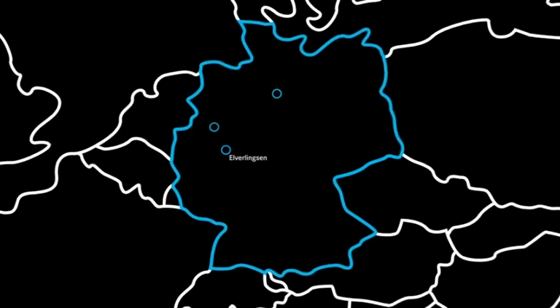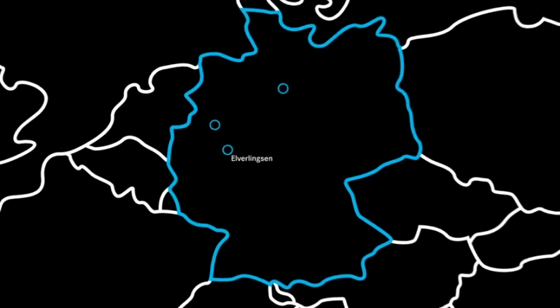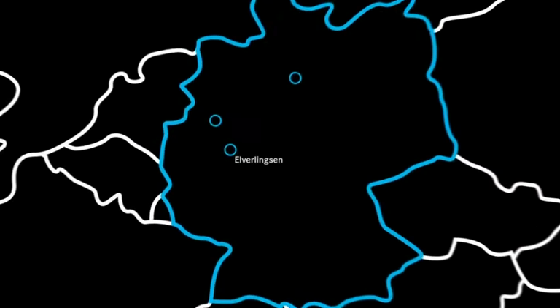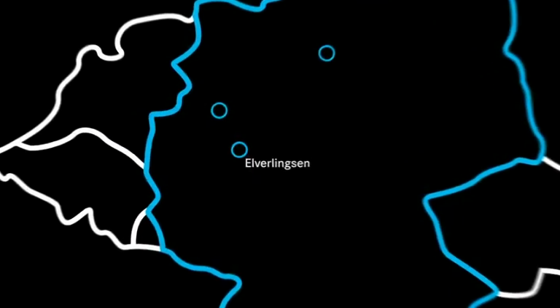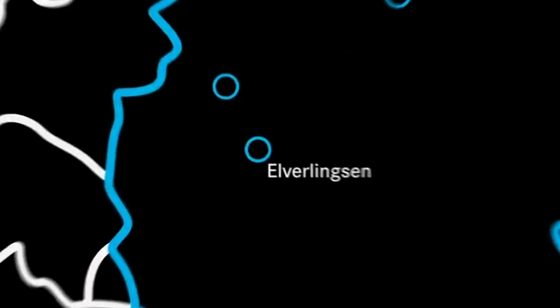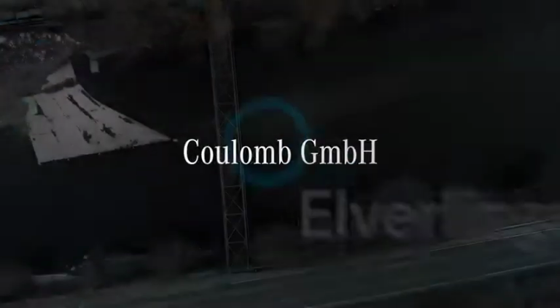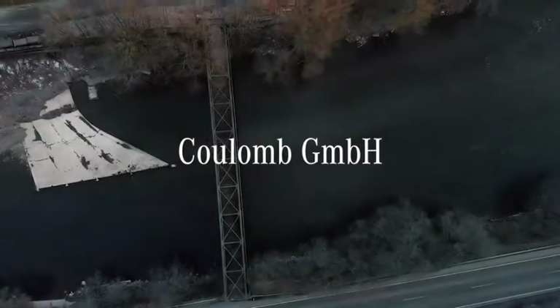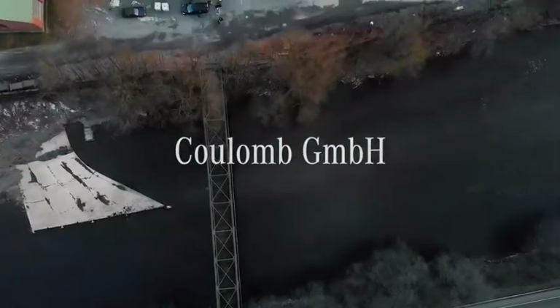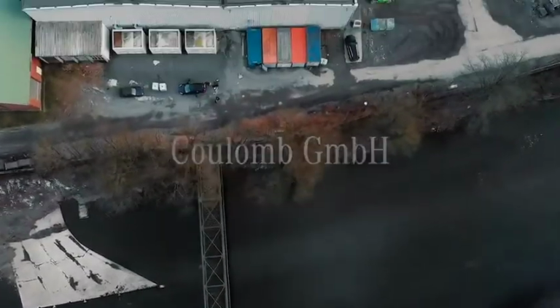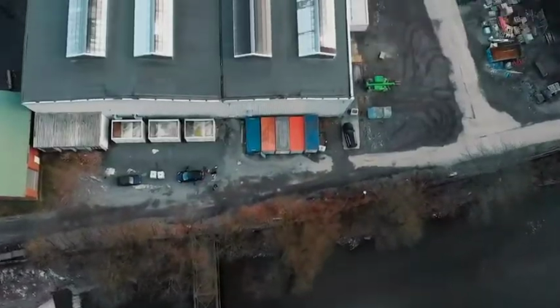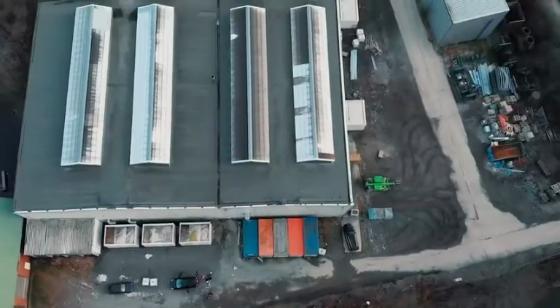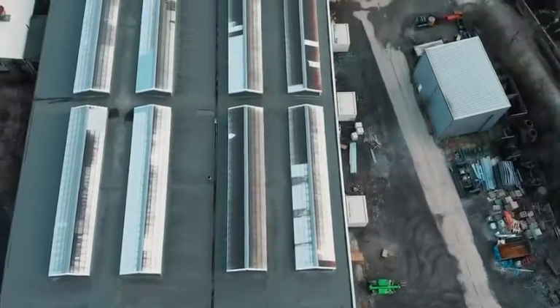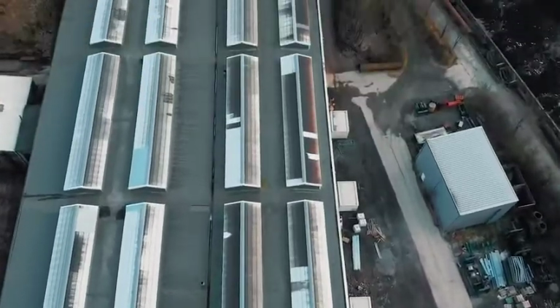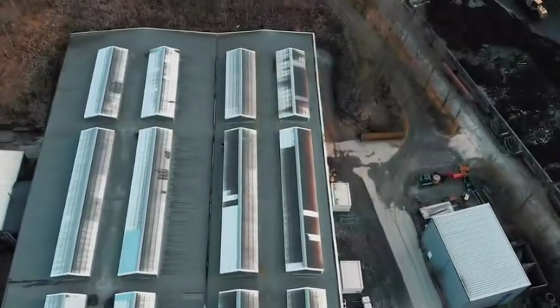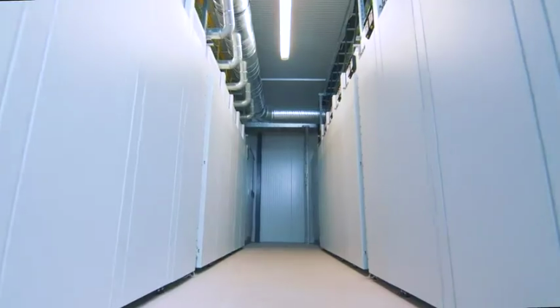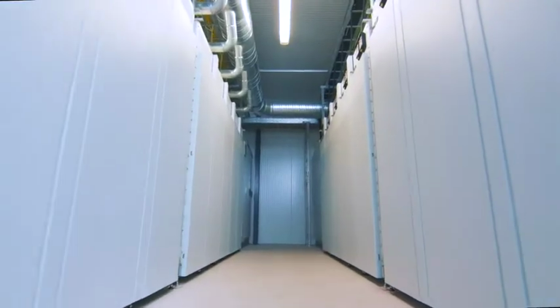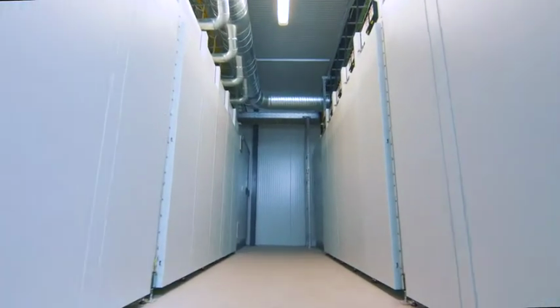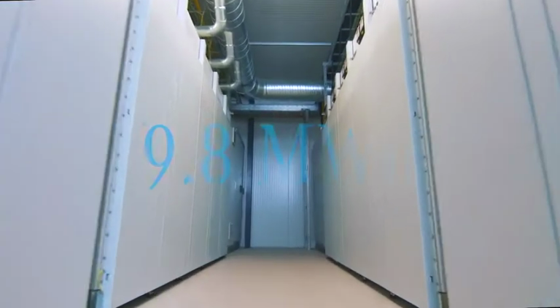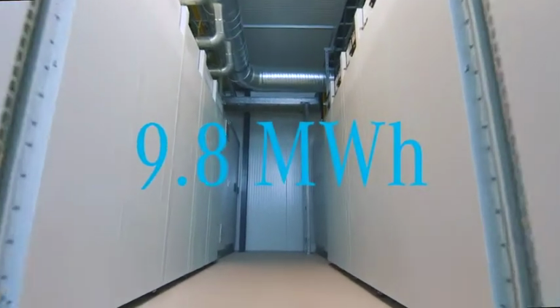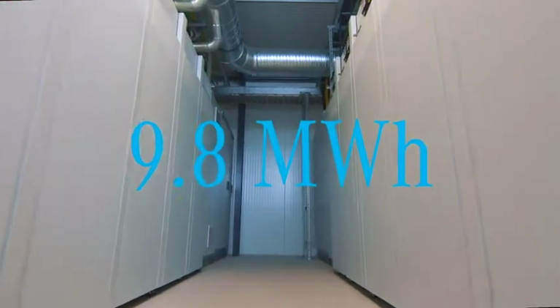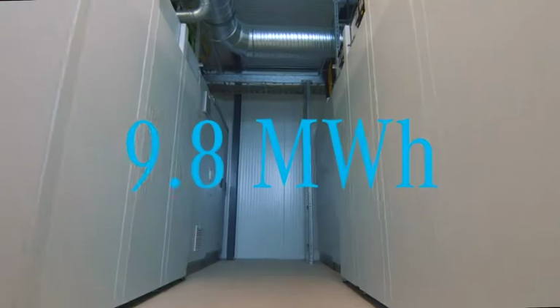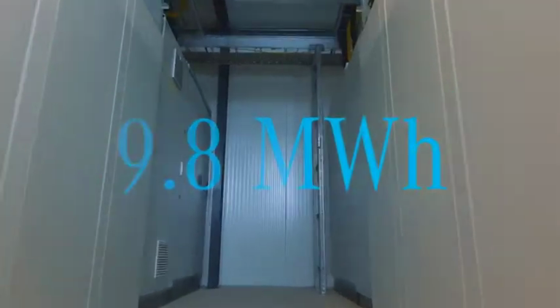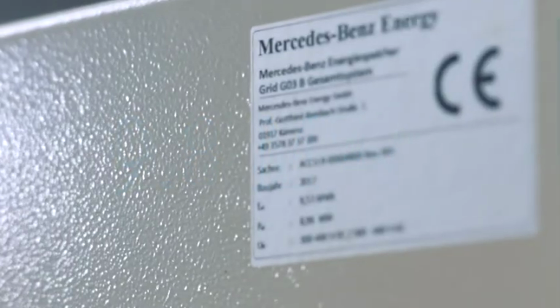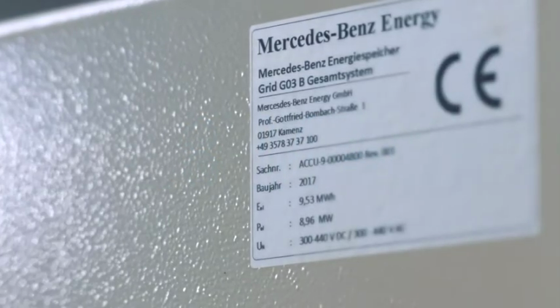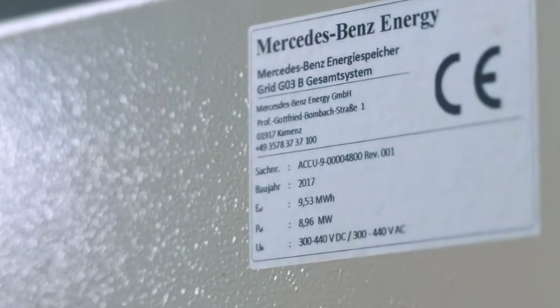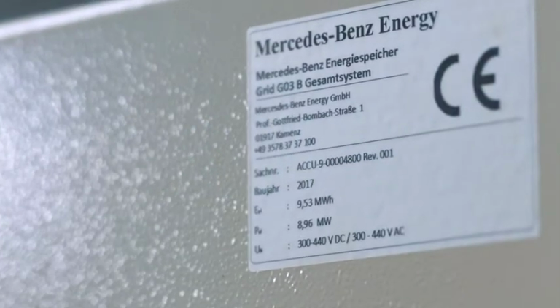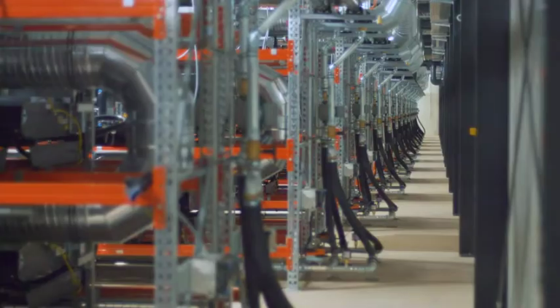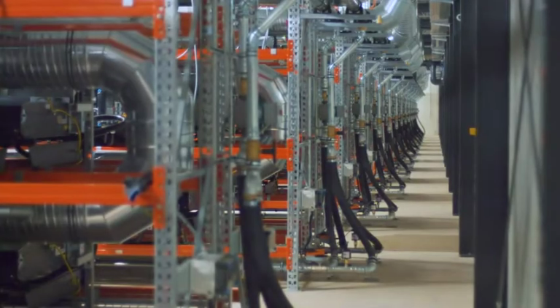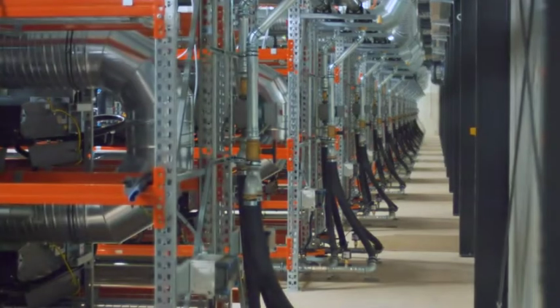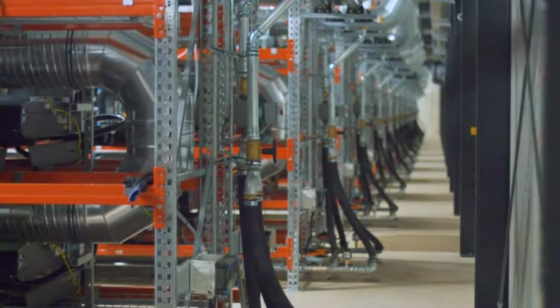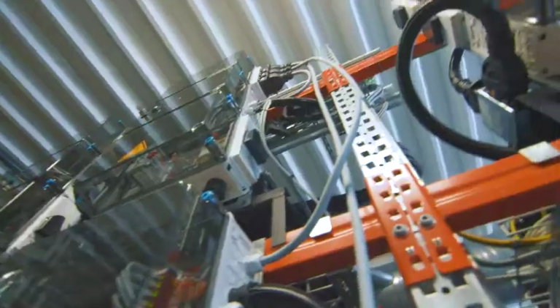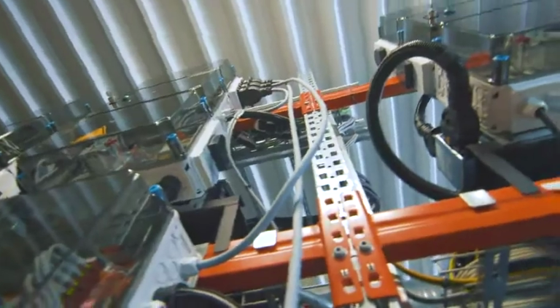Elverlingsen is the location of the third energy storage facility, incorporating 1,920 modules in total. With a storage capacity of 9.8 MWh, it can supply around 1,800 homes with electricity each day.